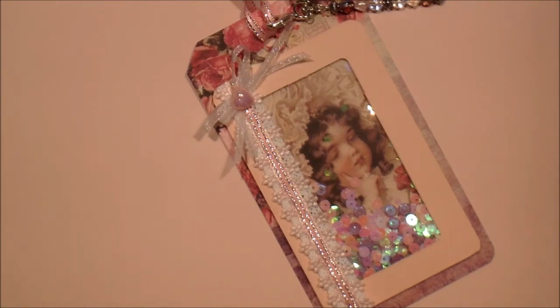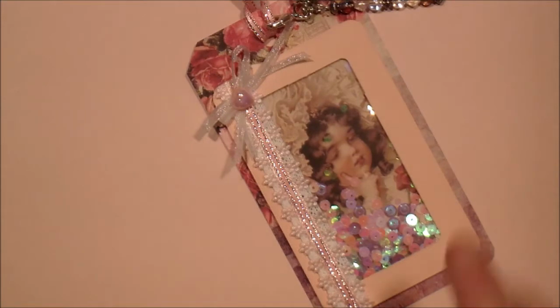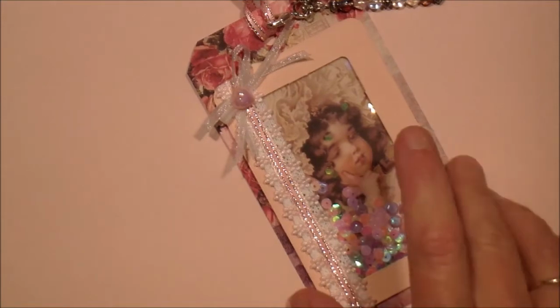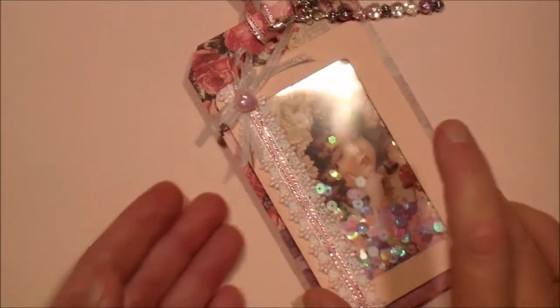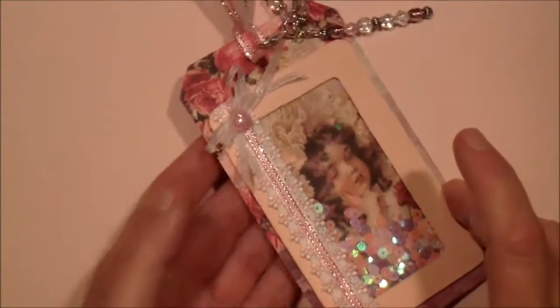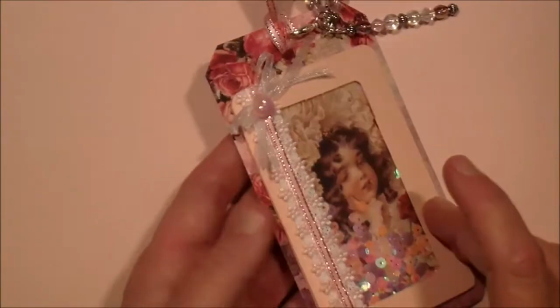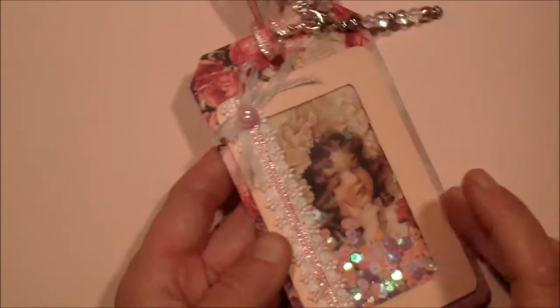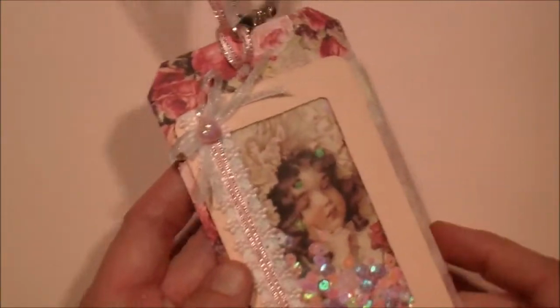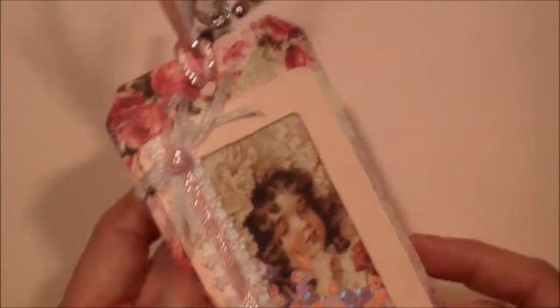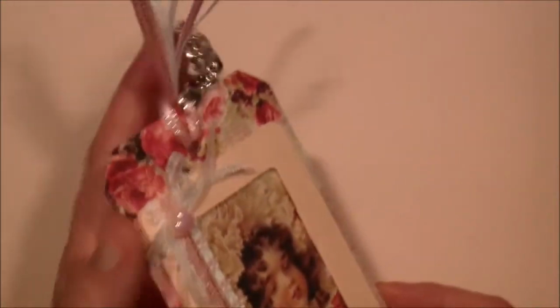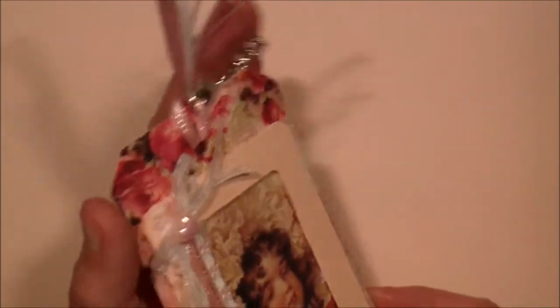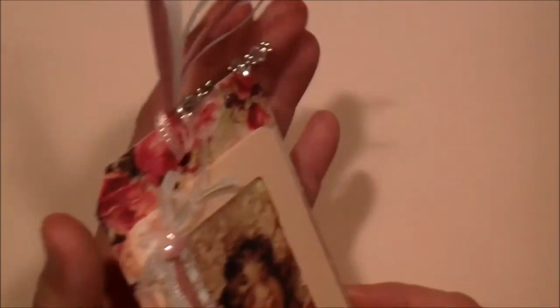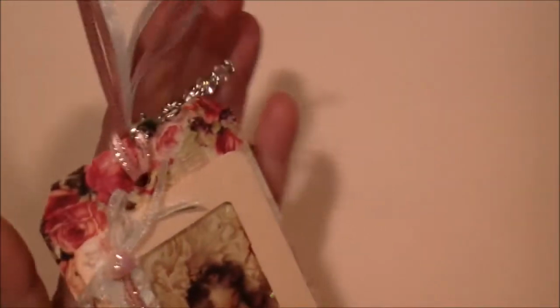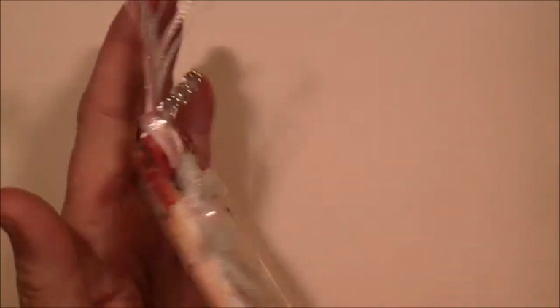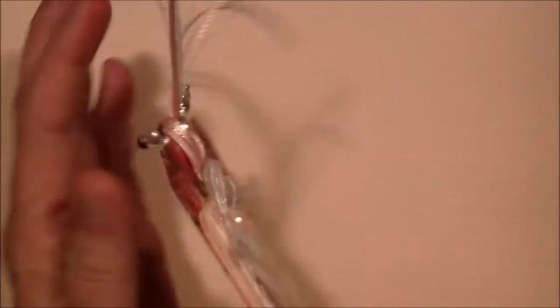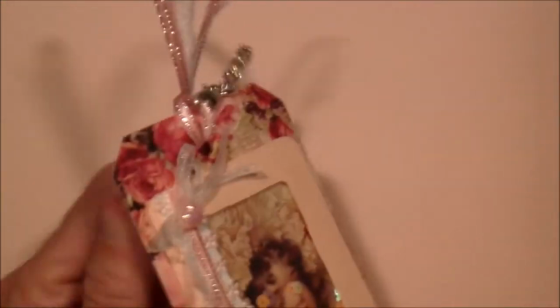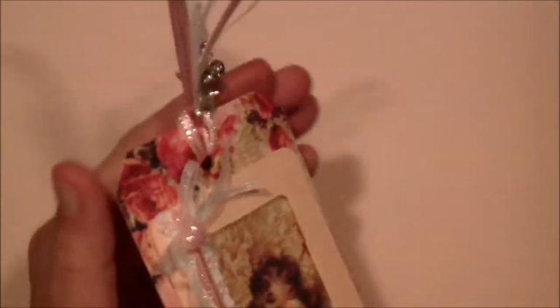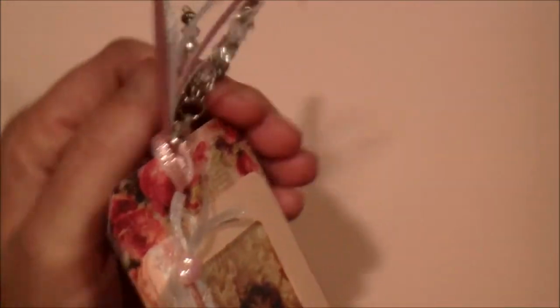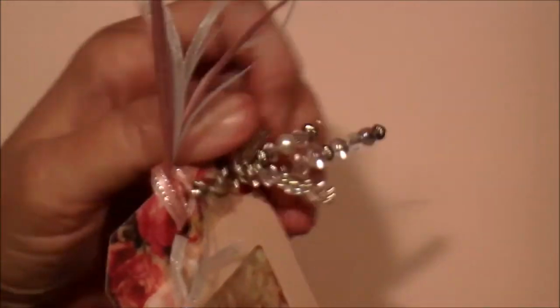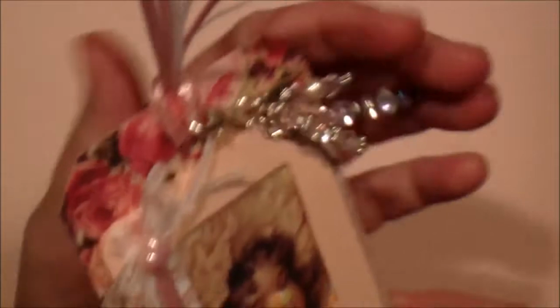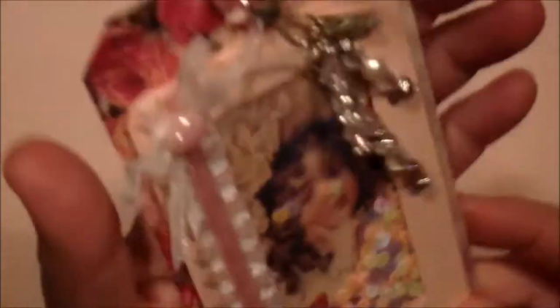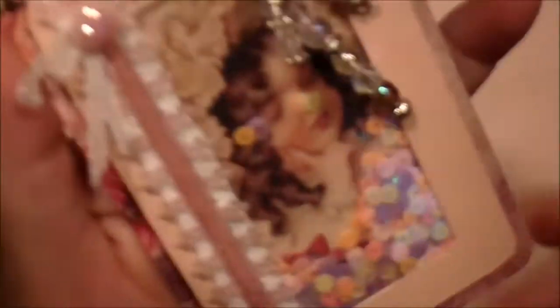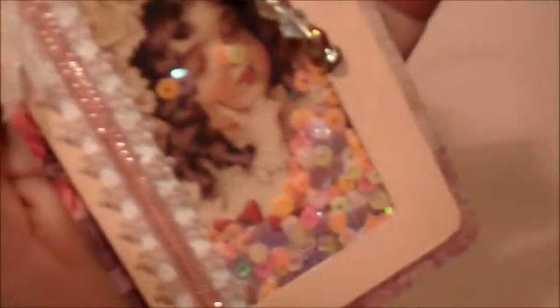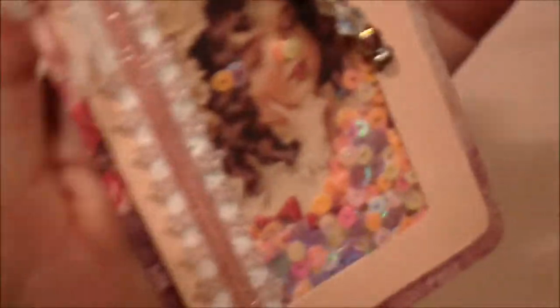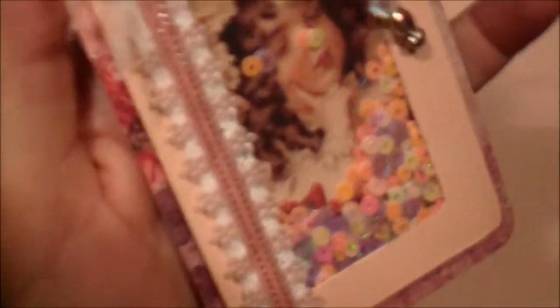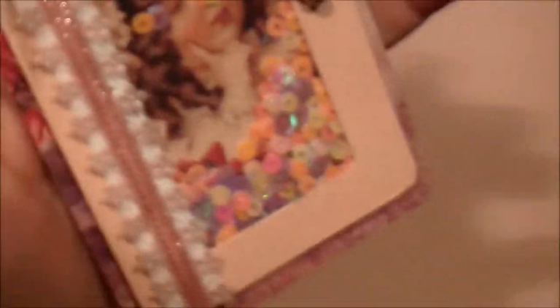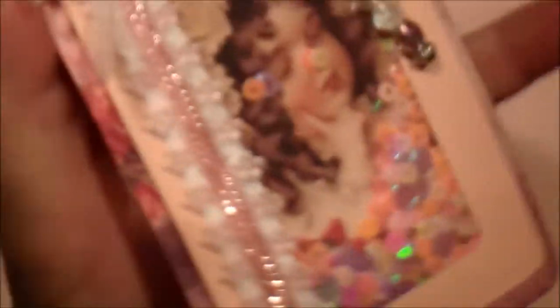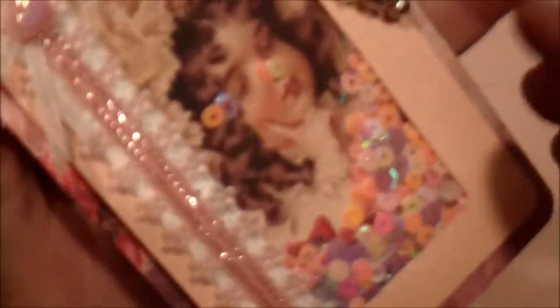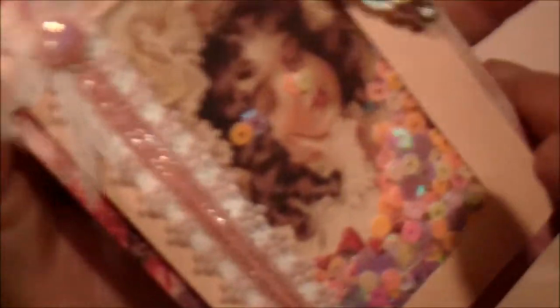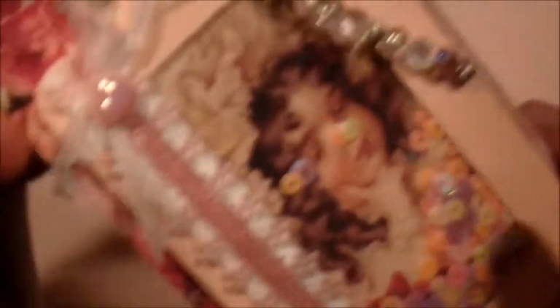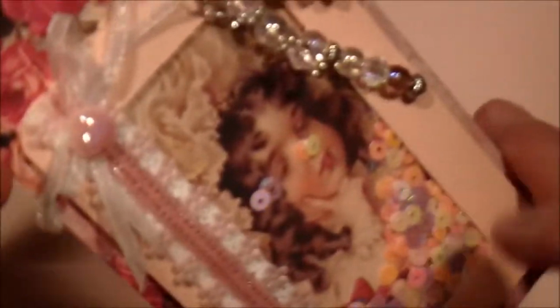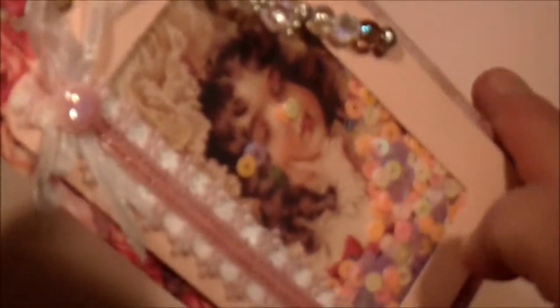But this is what I did. I used the Prima Tales of You and Me, and this is my creation. I made a little shaker card.